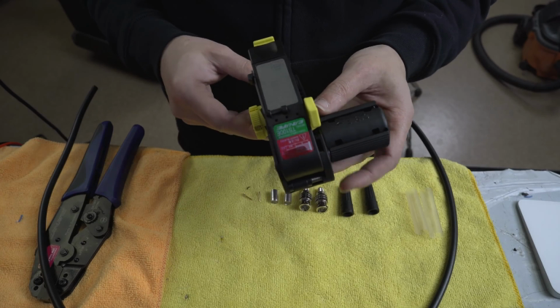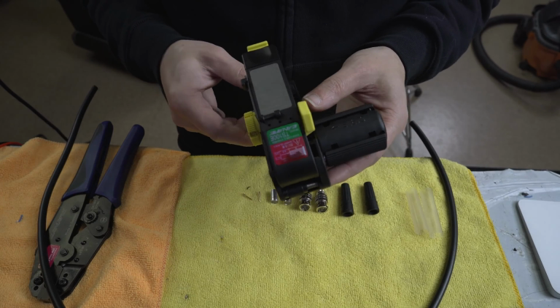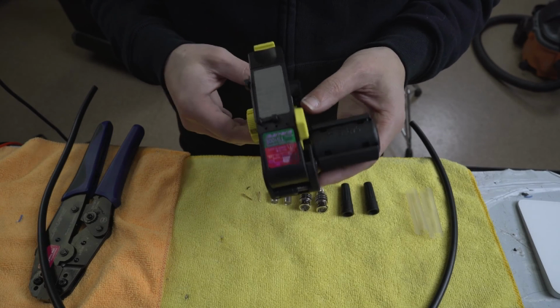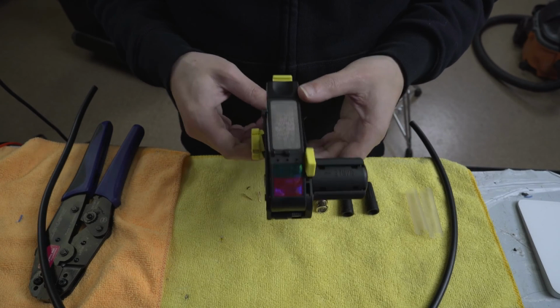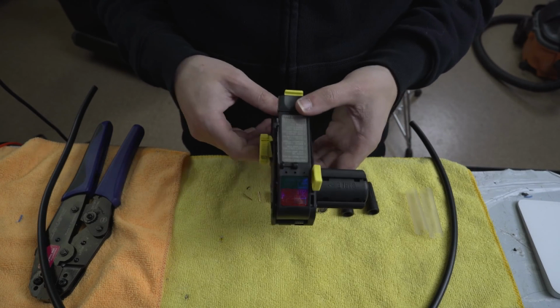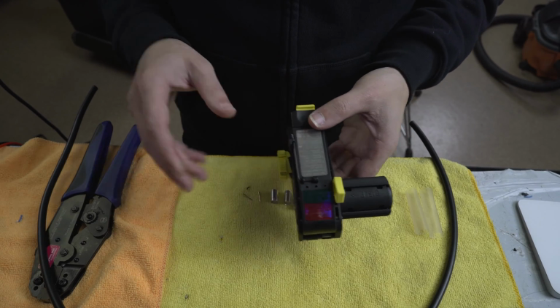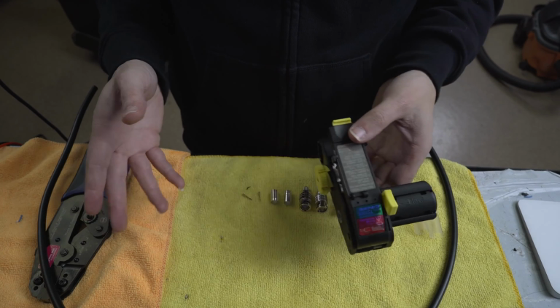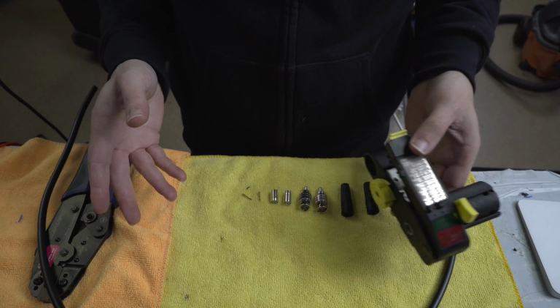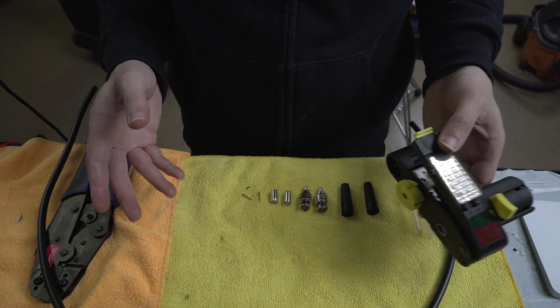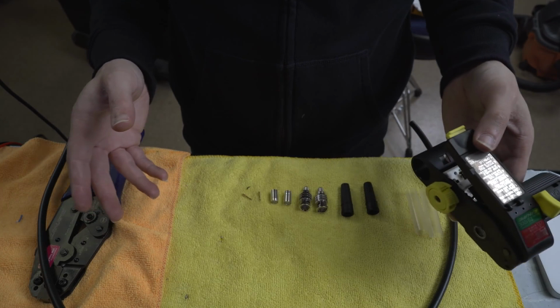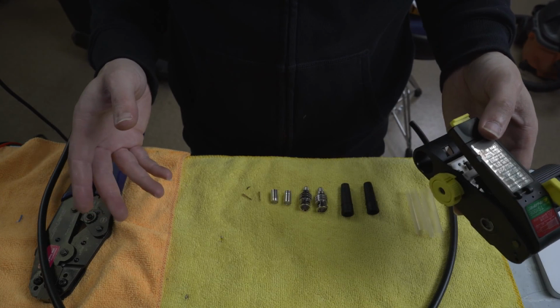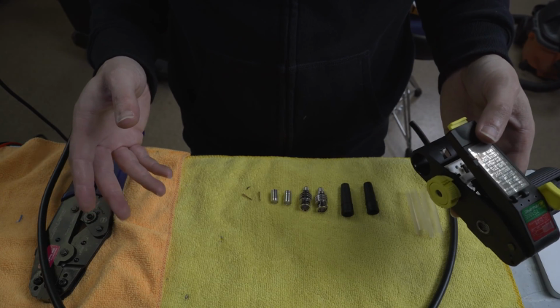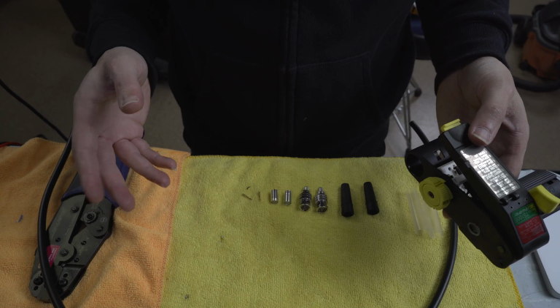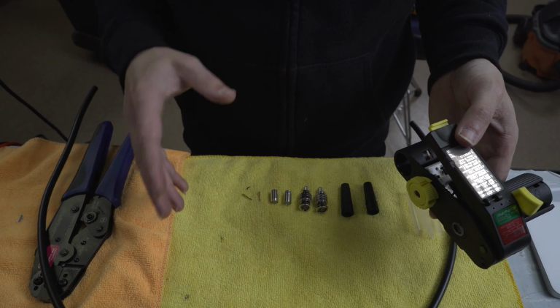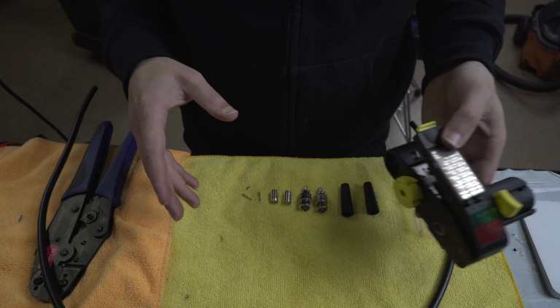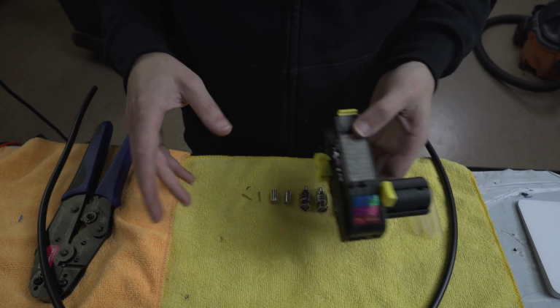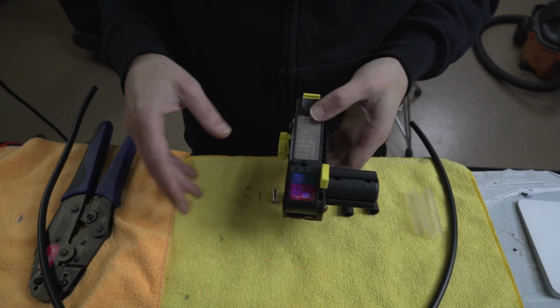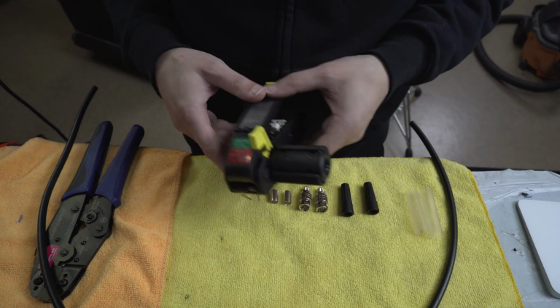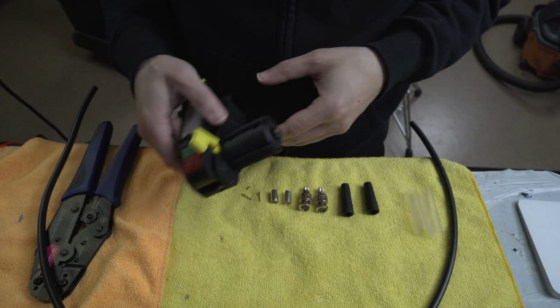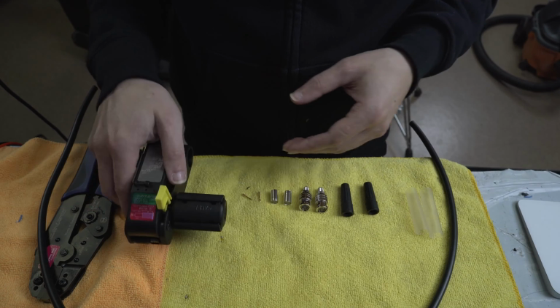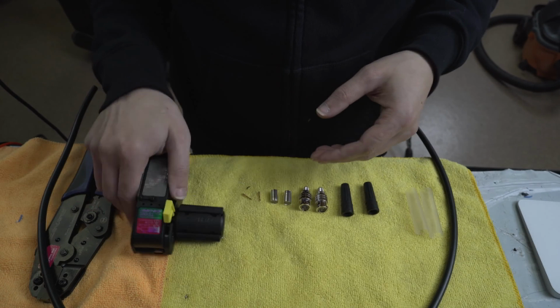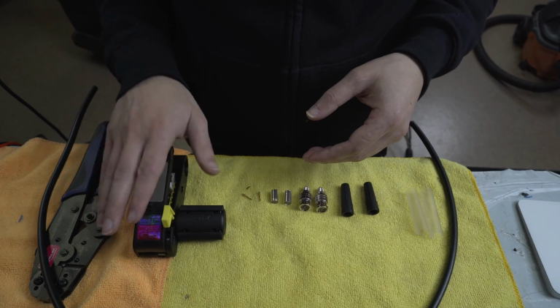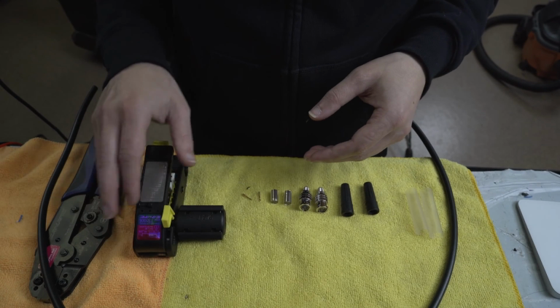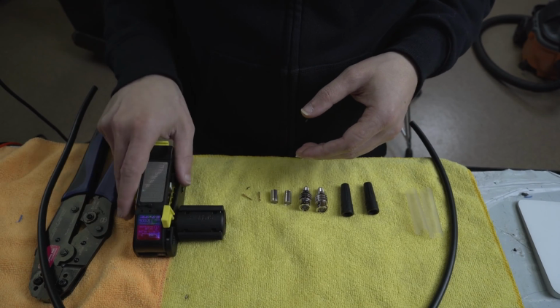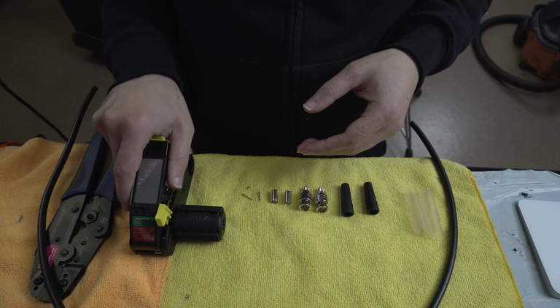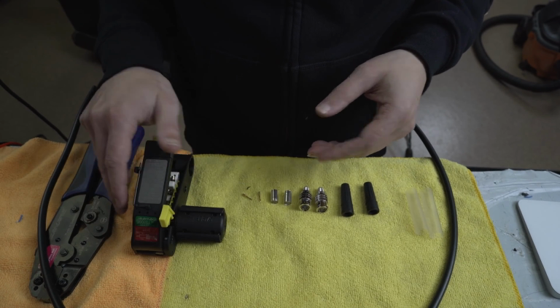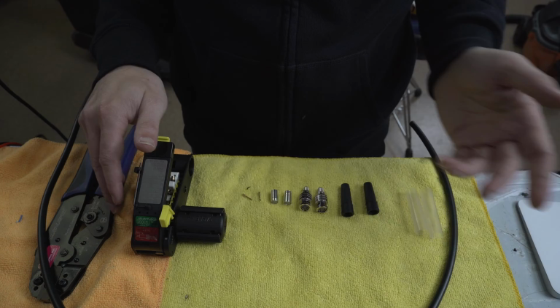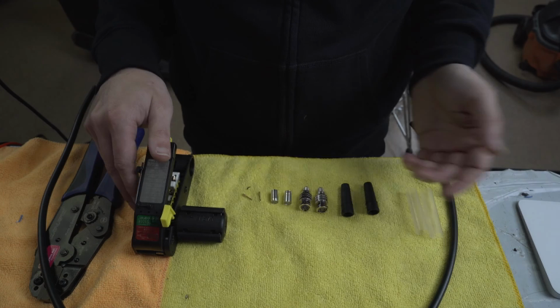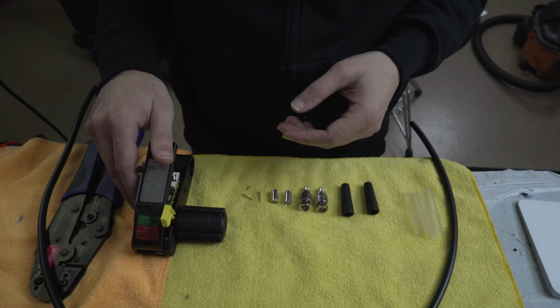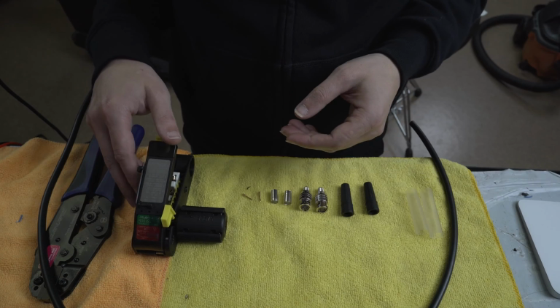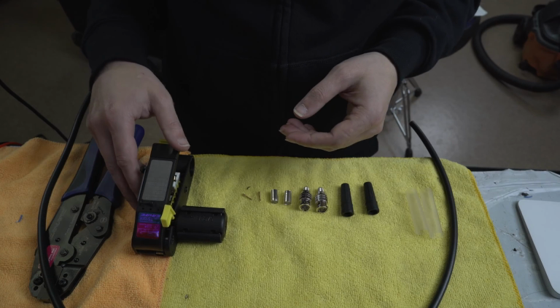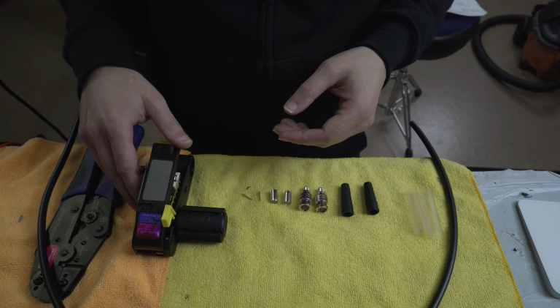This is actually a video that I've been meaning to make for a long time. There's not a ton of information out there on making these cables and just part of the tools that you need, so I figured I'd make one.